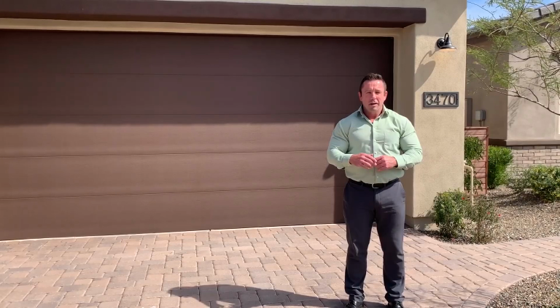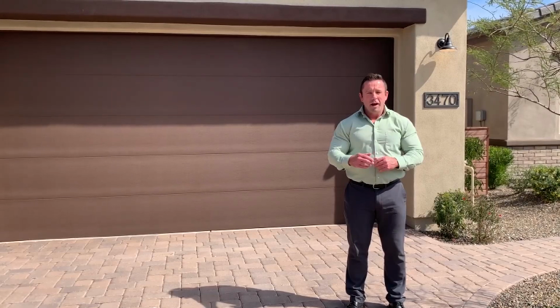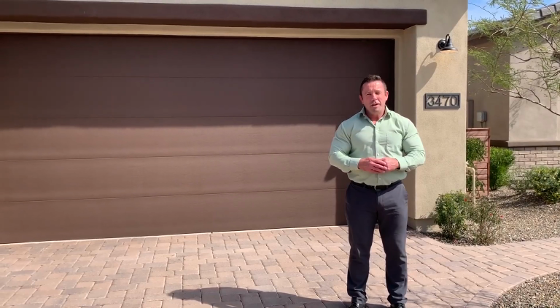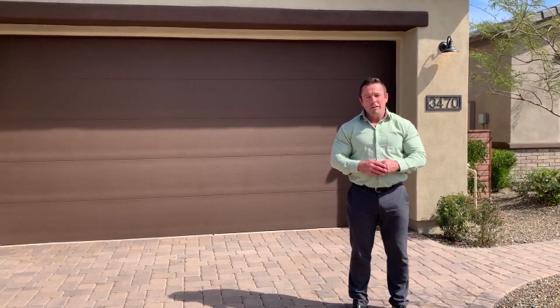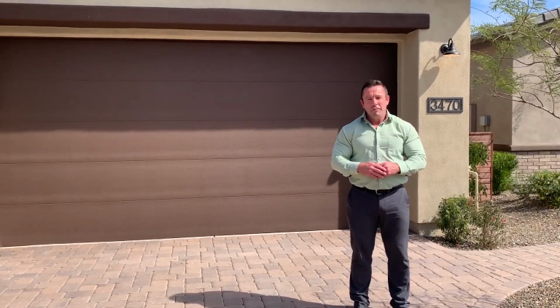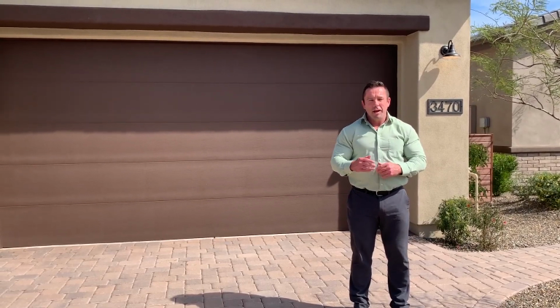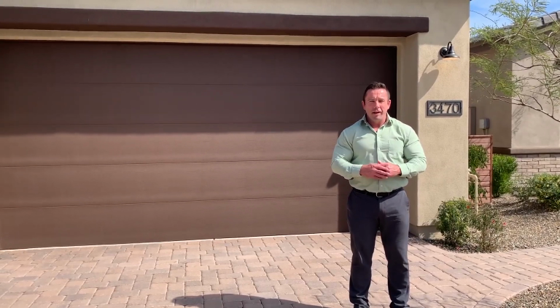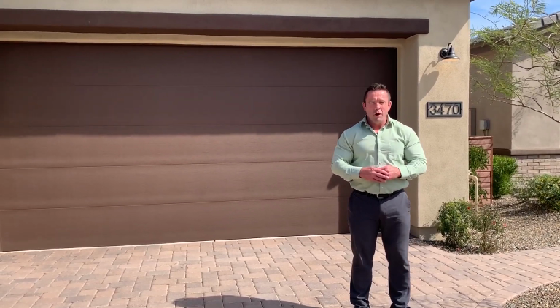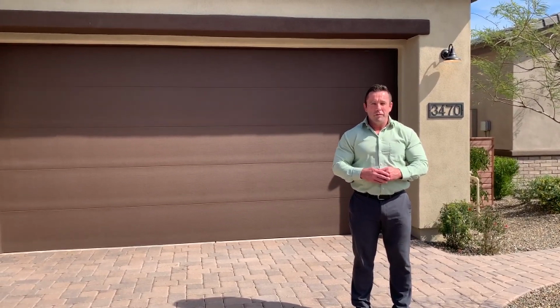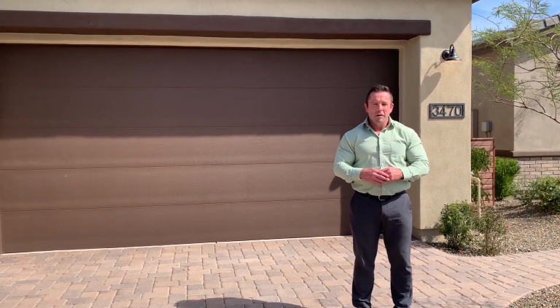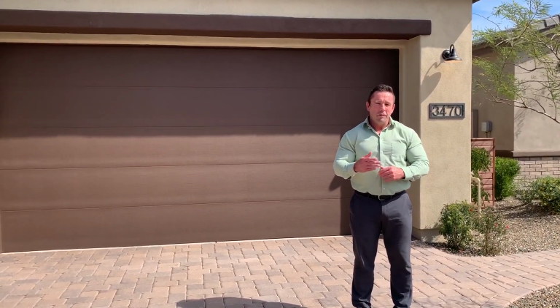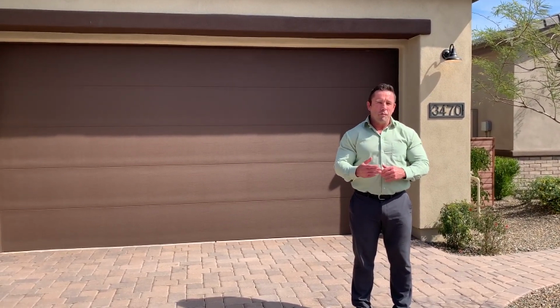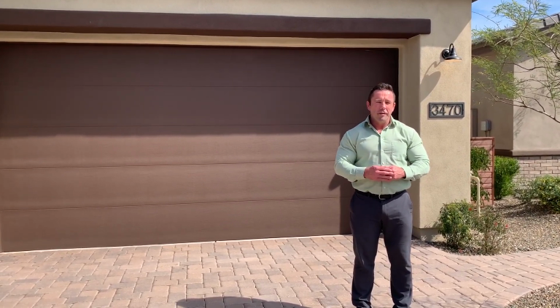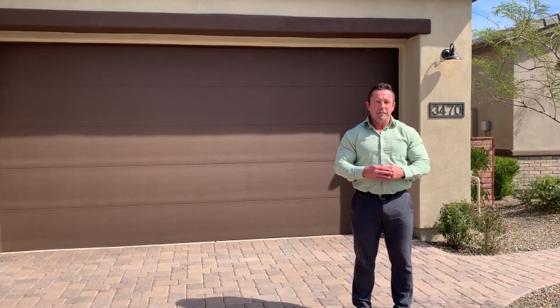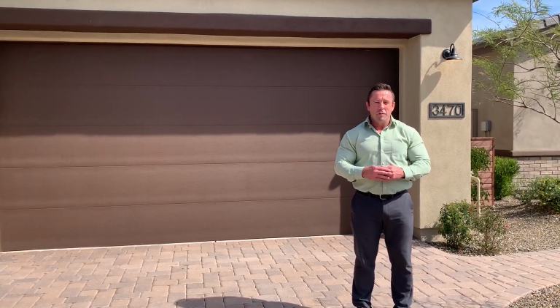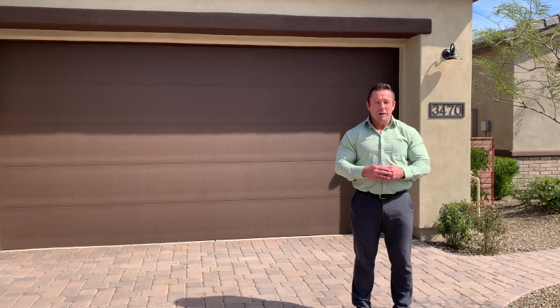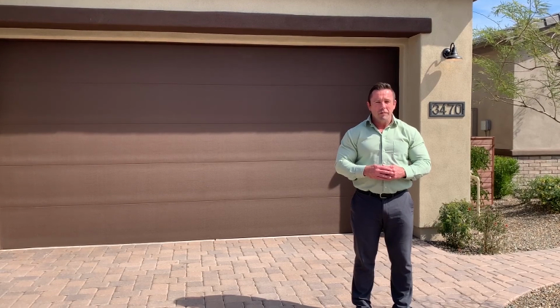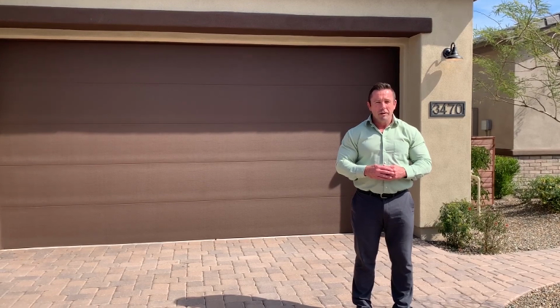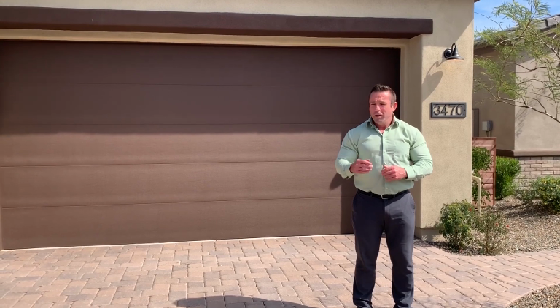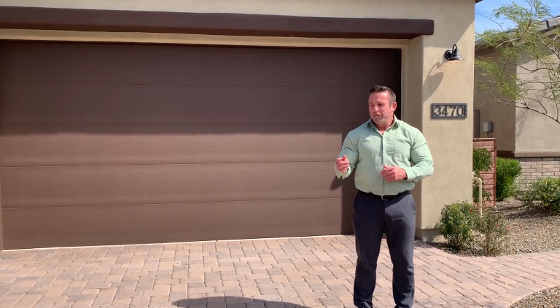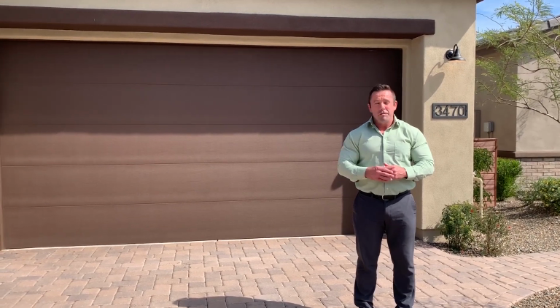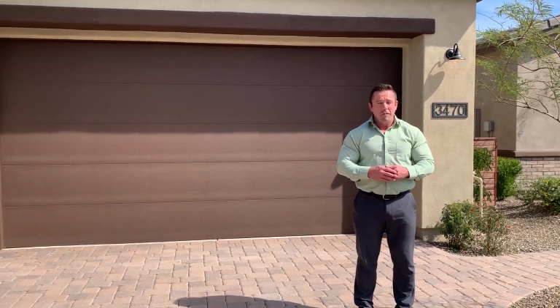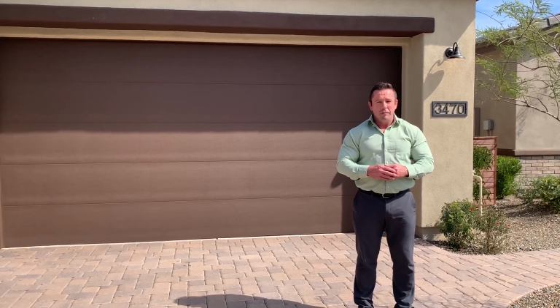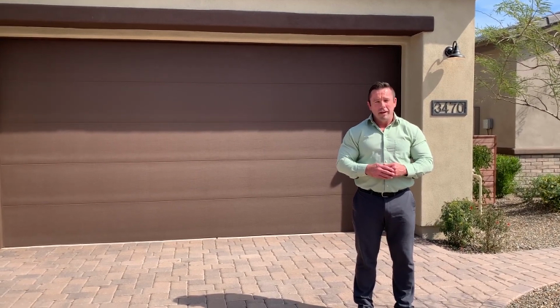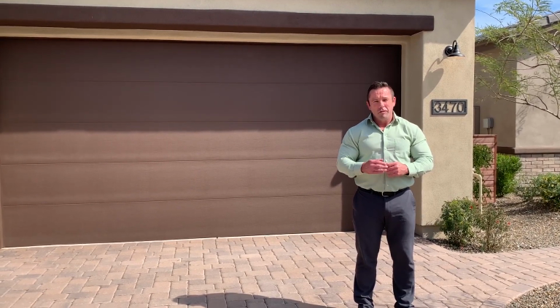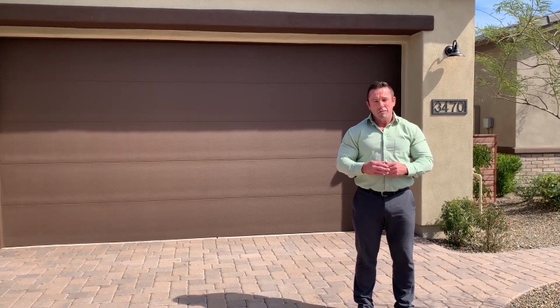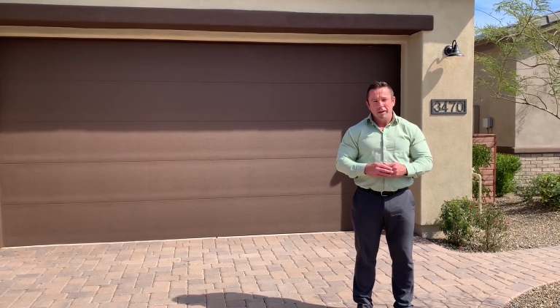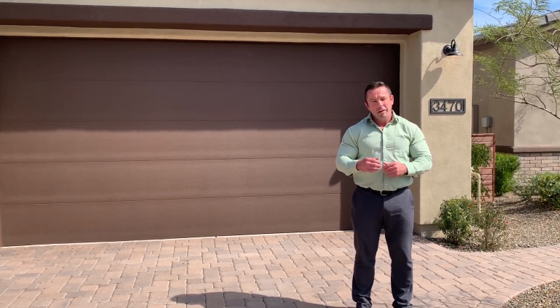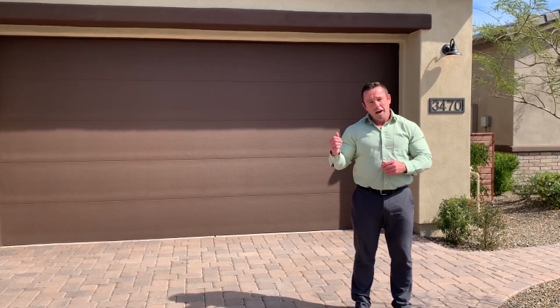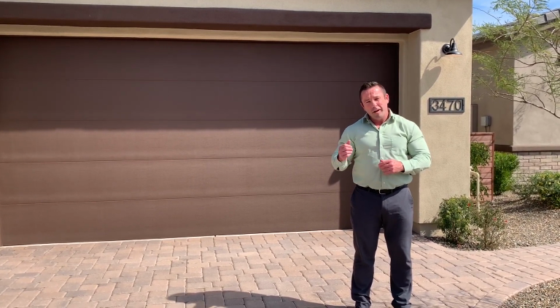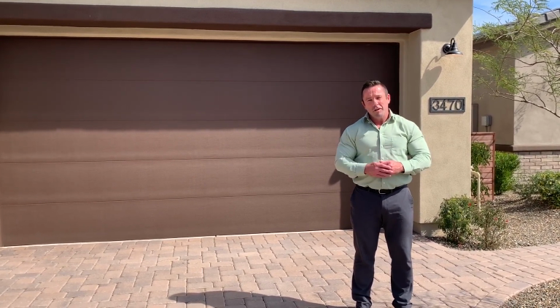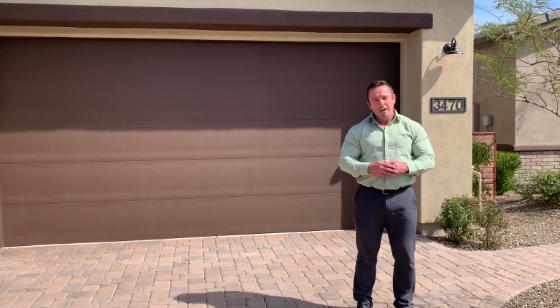Hi, I'm Shane with Cayovanian Homes. Welcome to the Four Seasons in Wickenburg, Arizona. This is the Travero model. It's 1,802 square feet. I'm excited to show you — let's go.